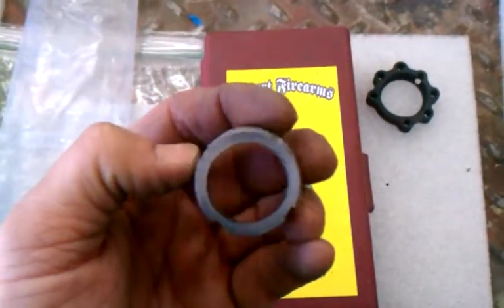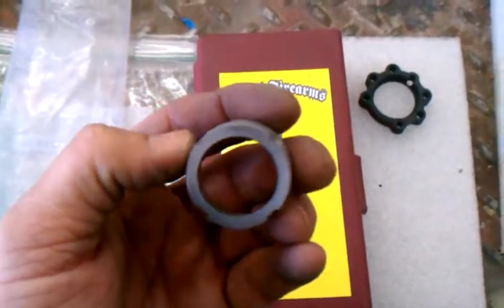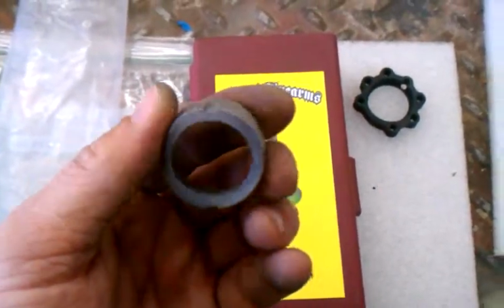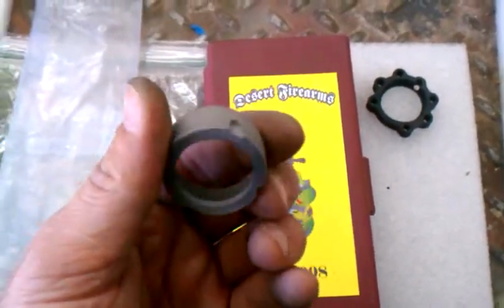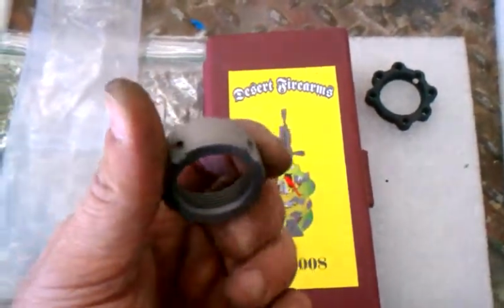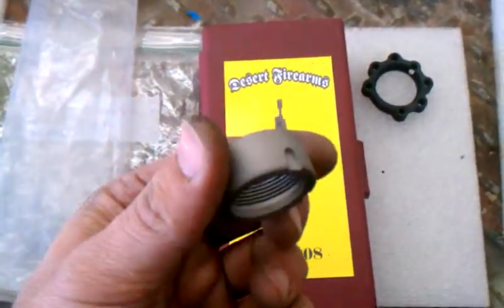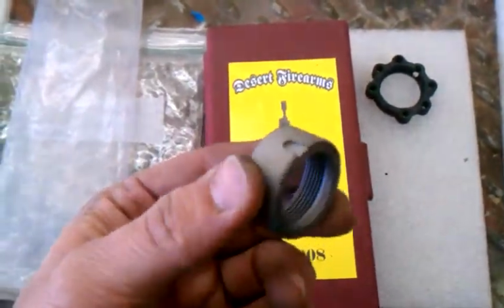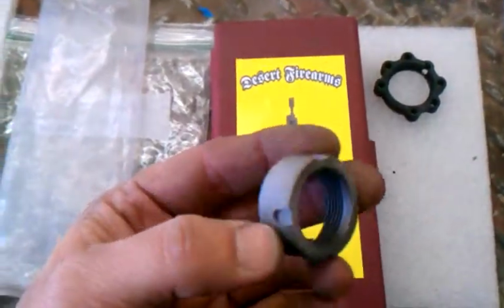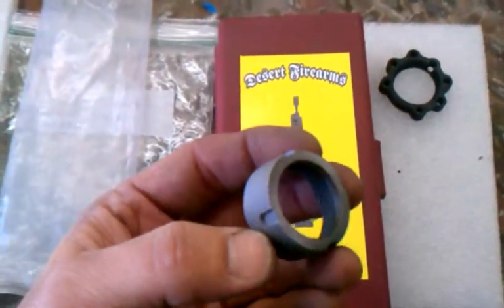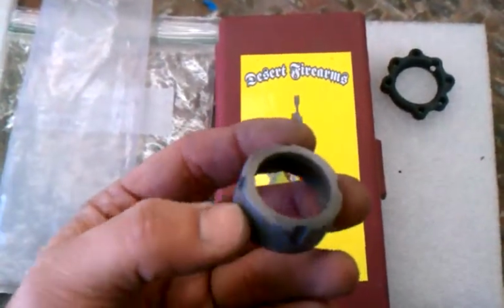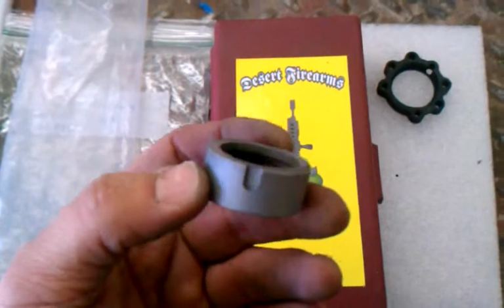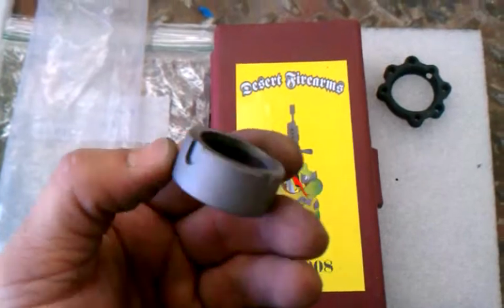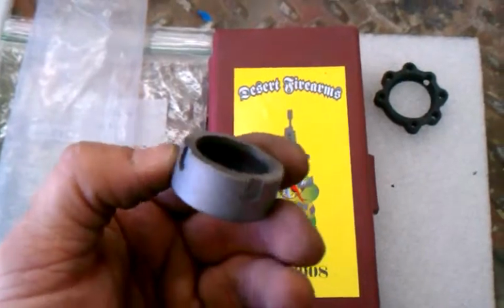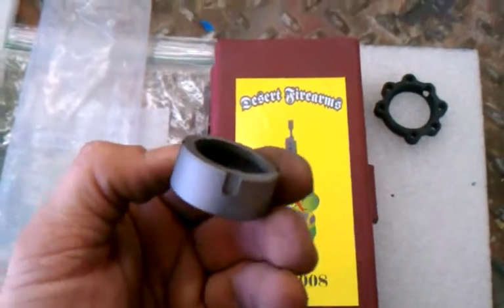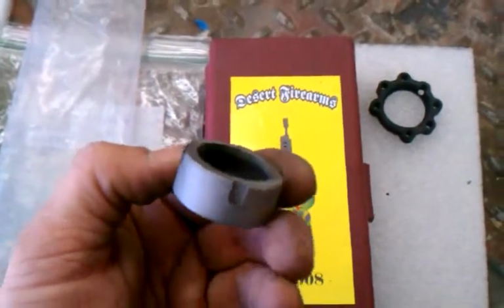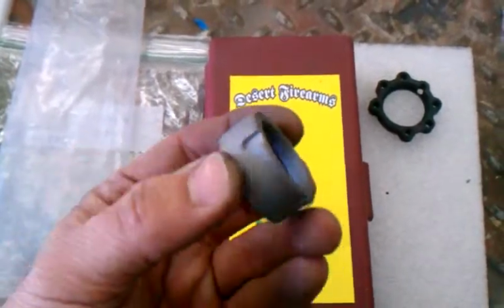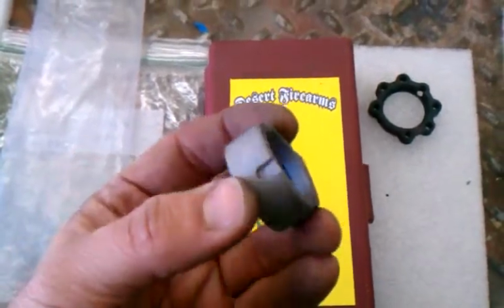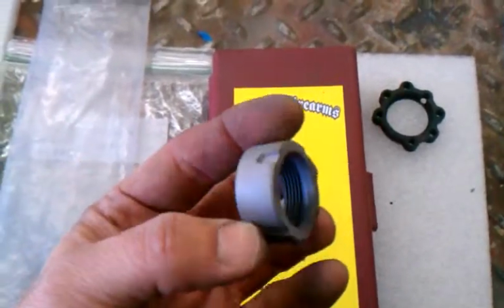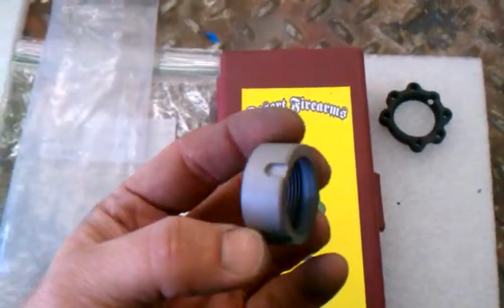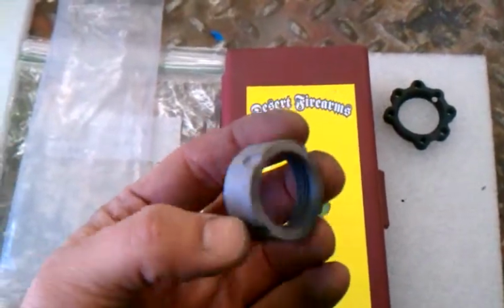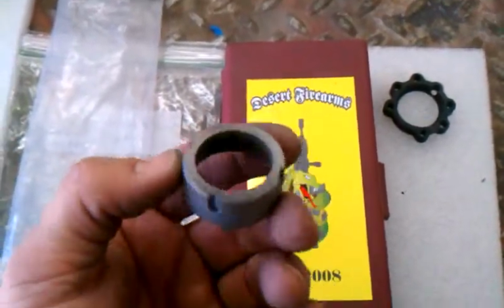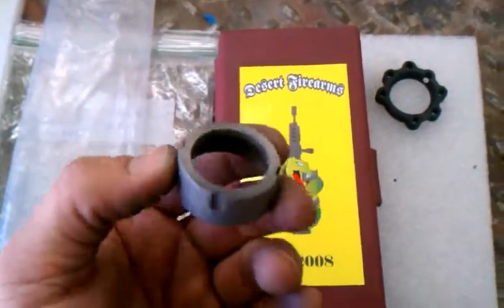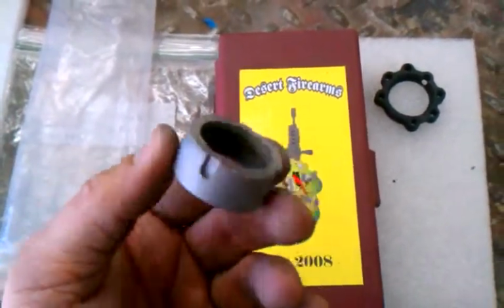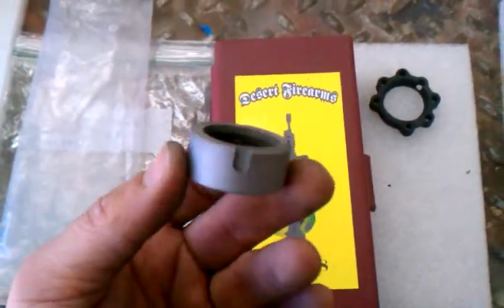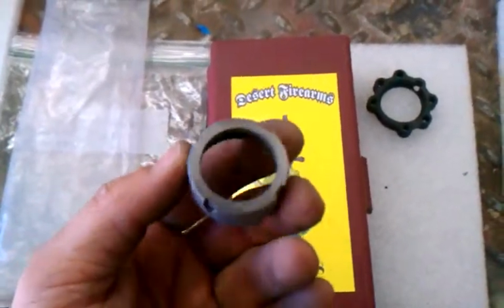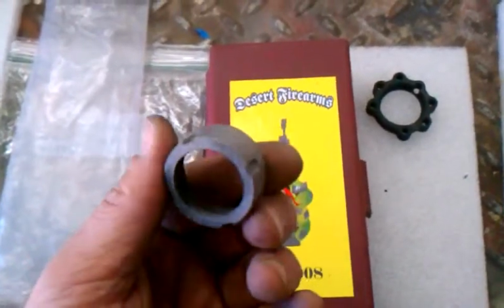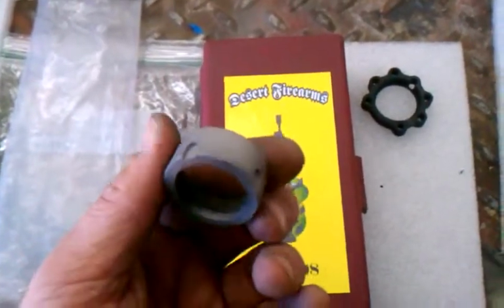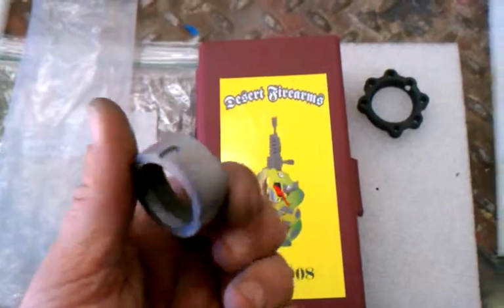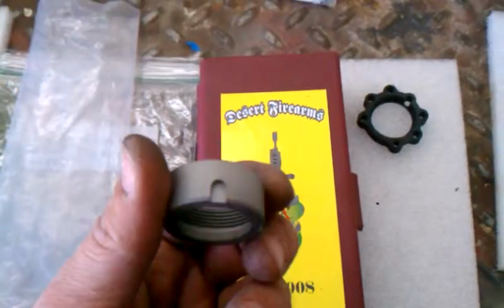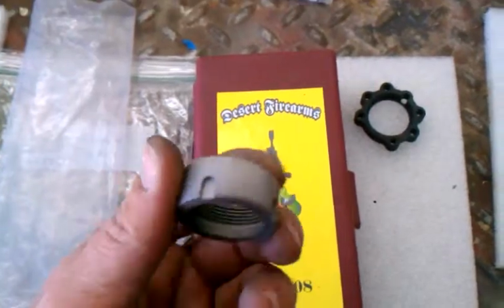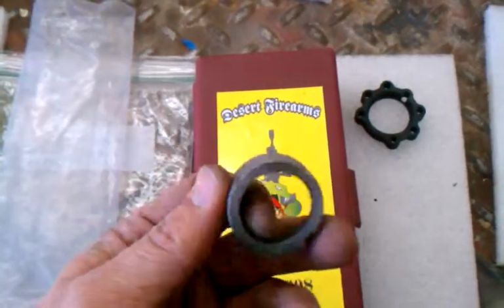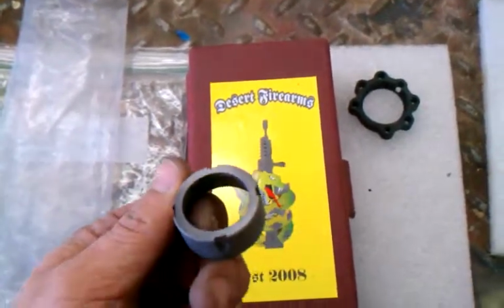We're going to call the customer and see what he wants to do. My suggestion is to get a new barrel nut and not run this thing, but we'll go from there, see what he says. We'll have a follow-up video to come. Thanks.